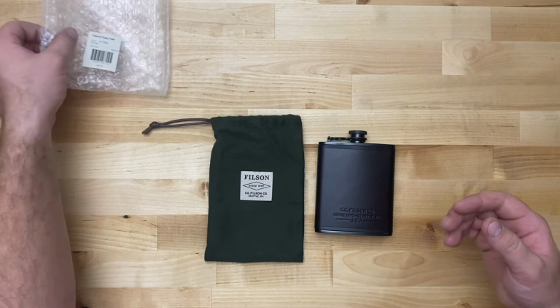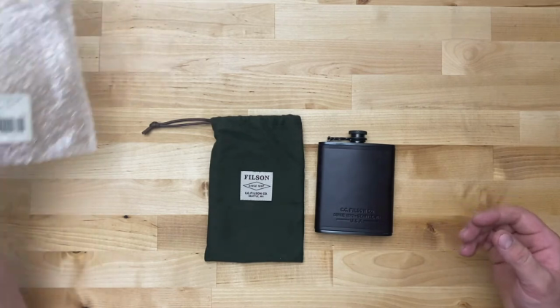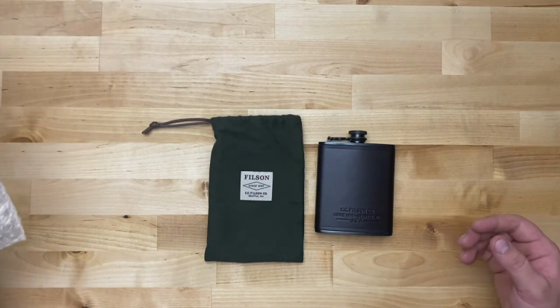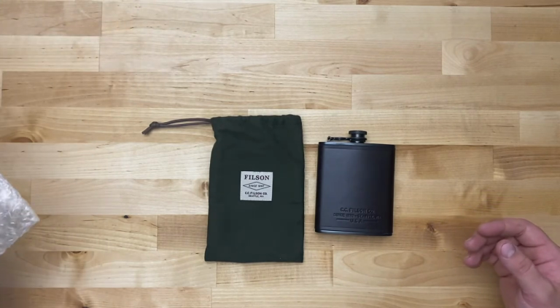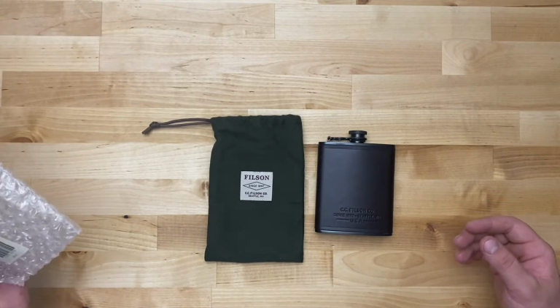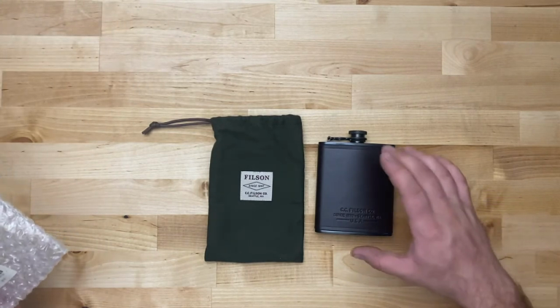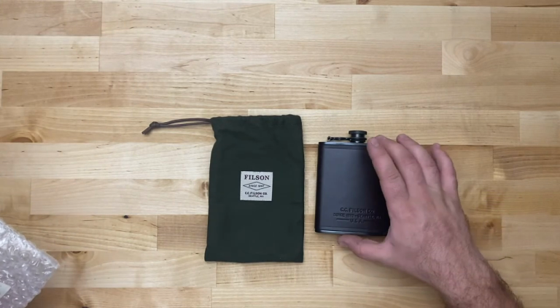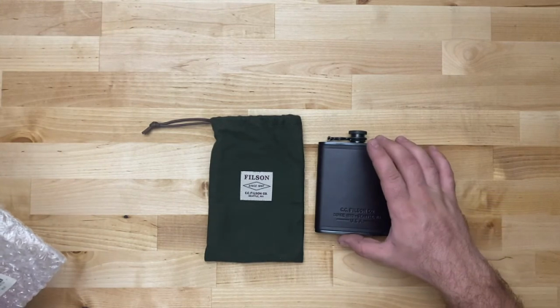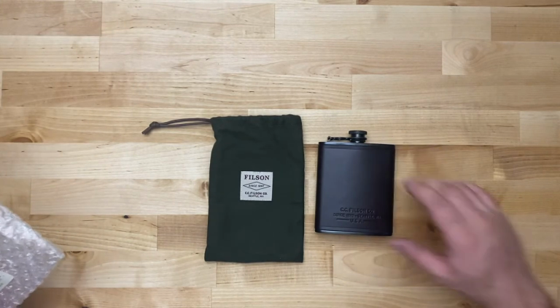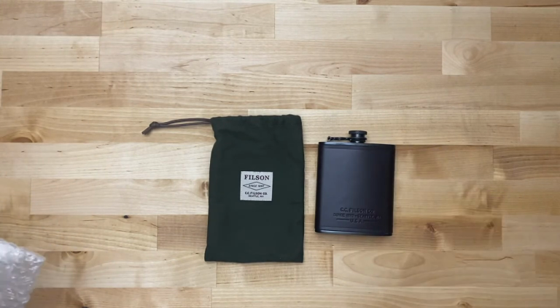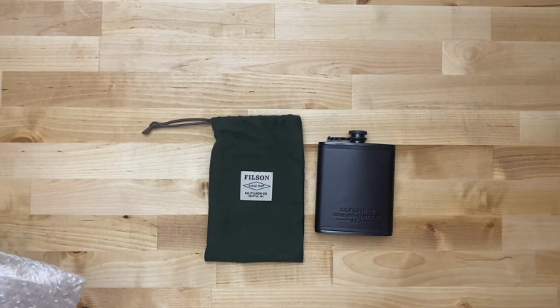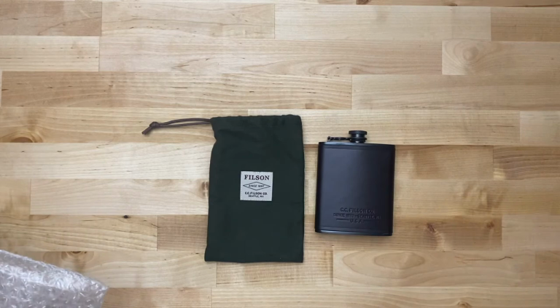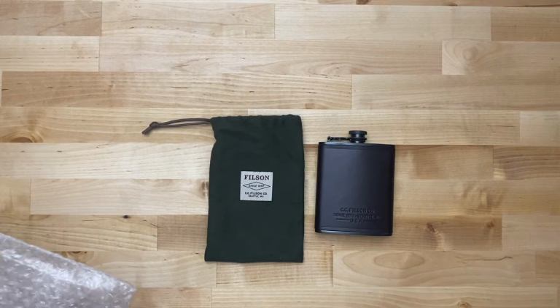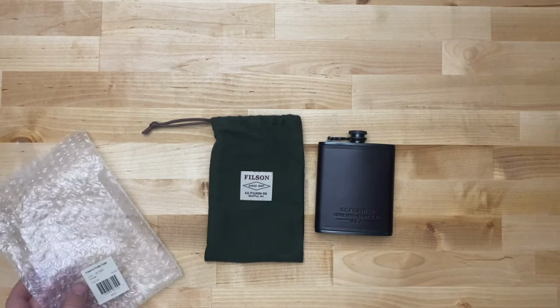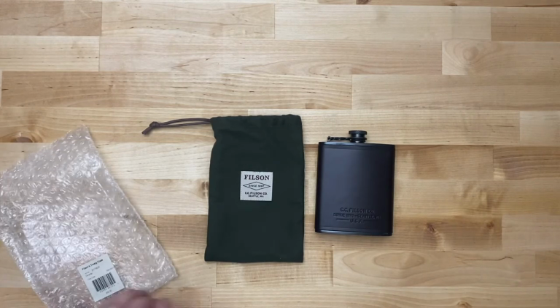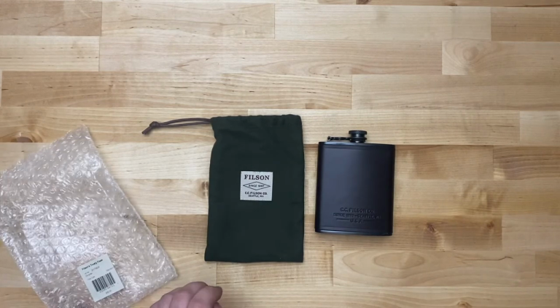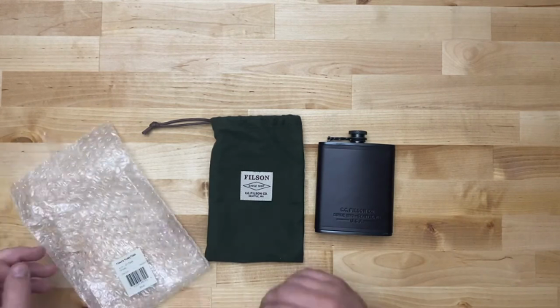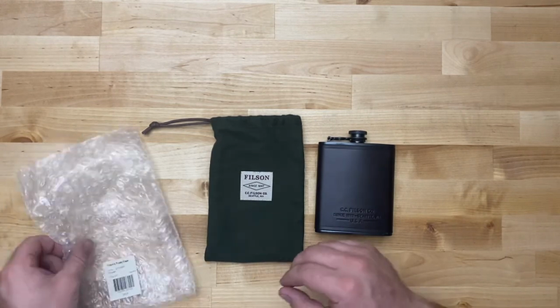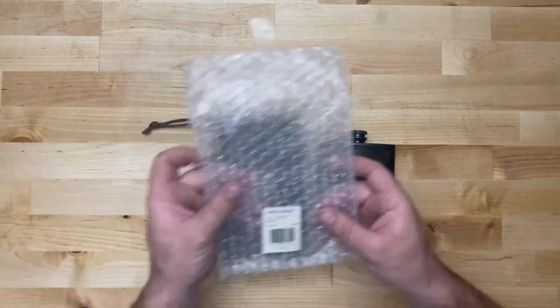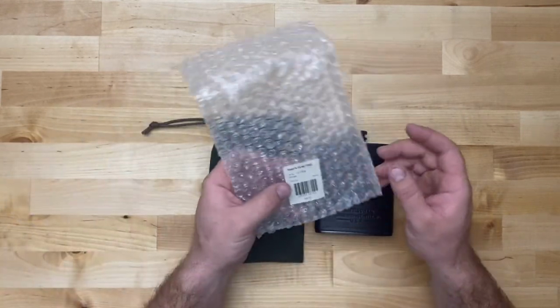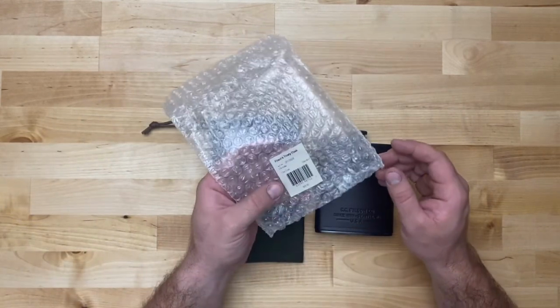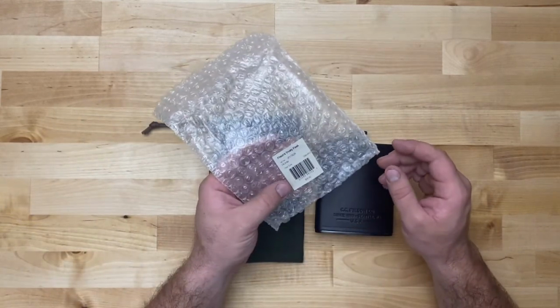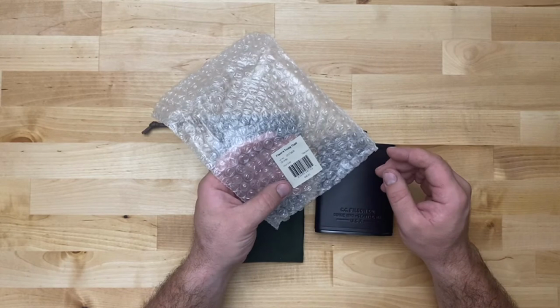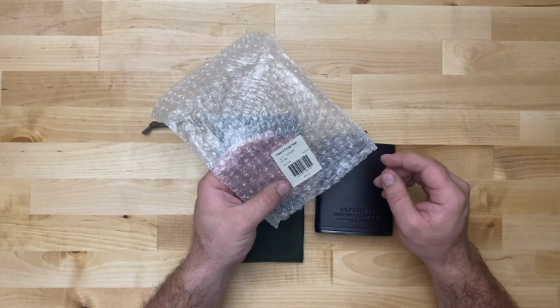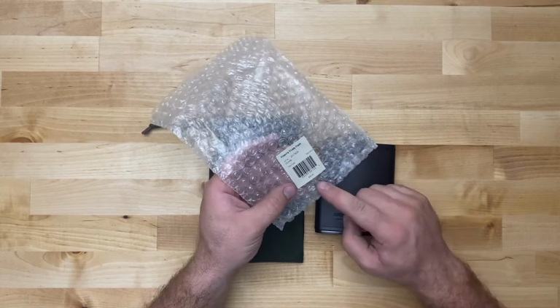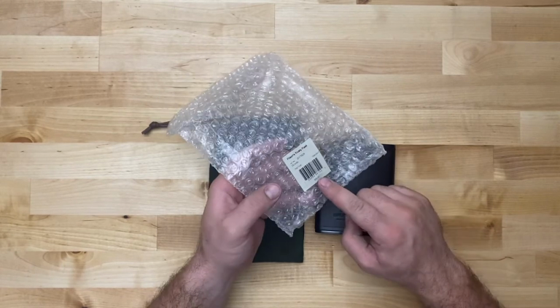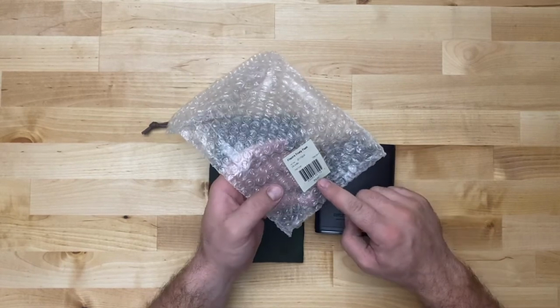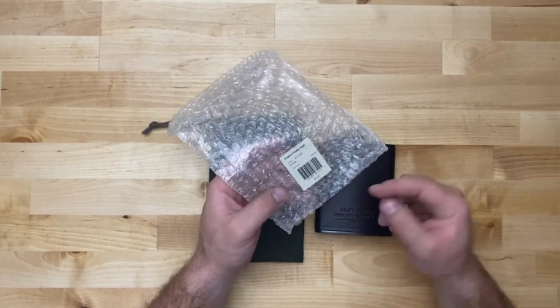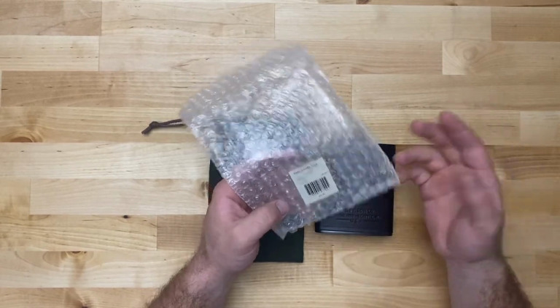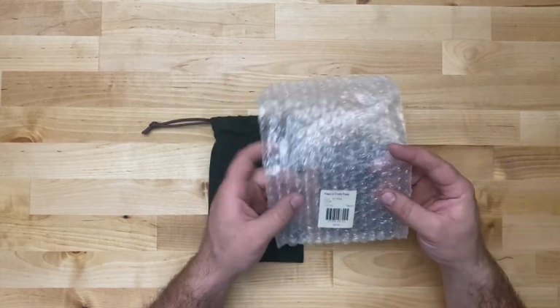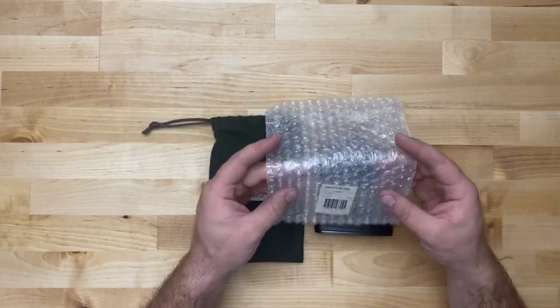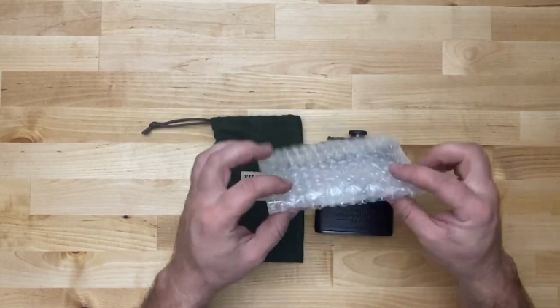This is a six-ounce flask with food-grade stainless steel. The color is dark cedar, listed item number 20175628 at $95. It's one size, because it's a flask.